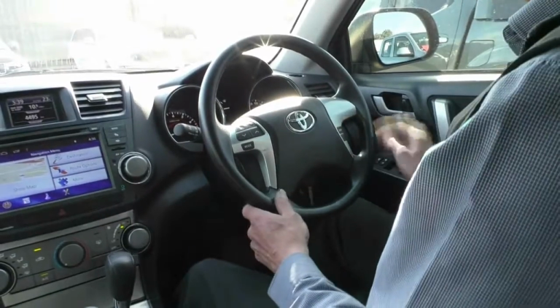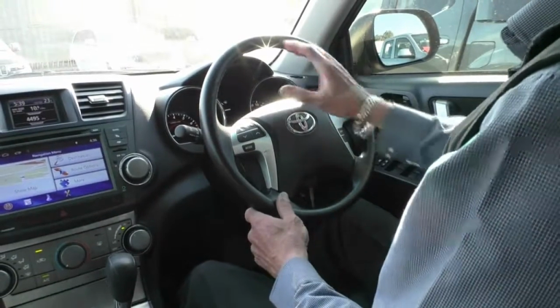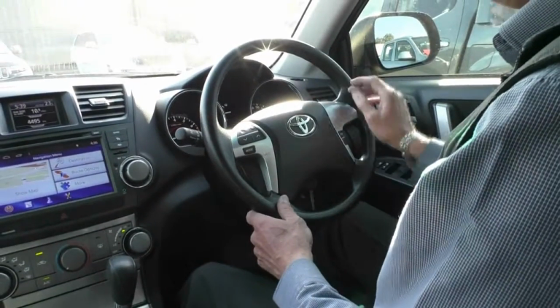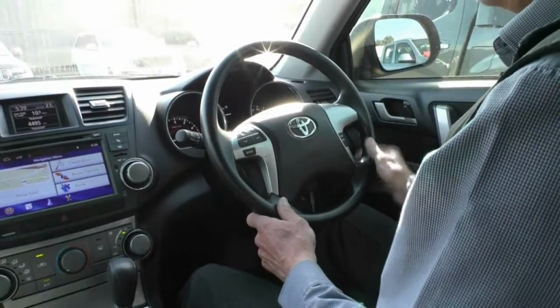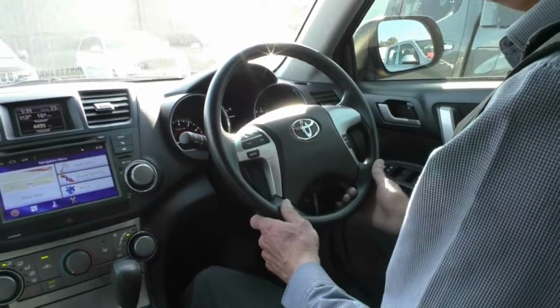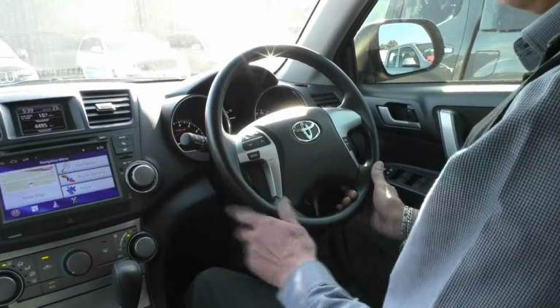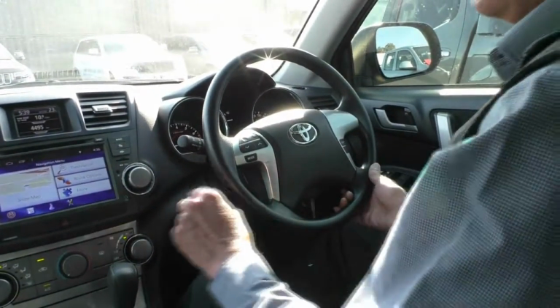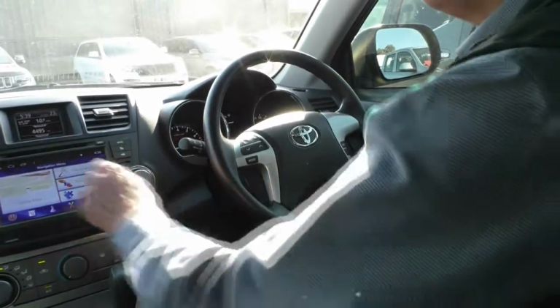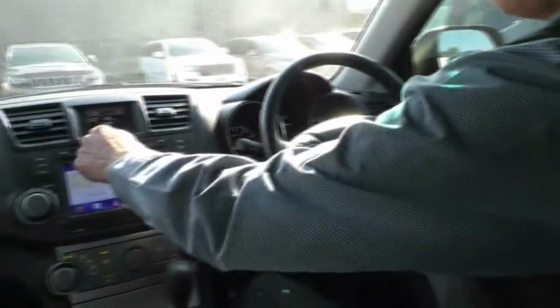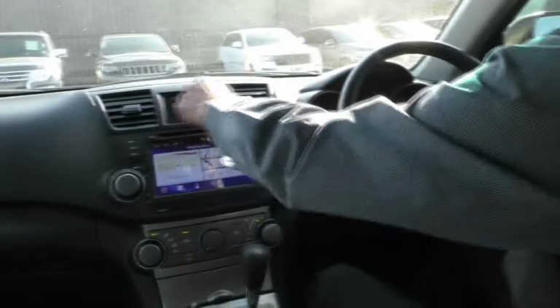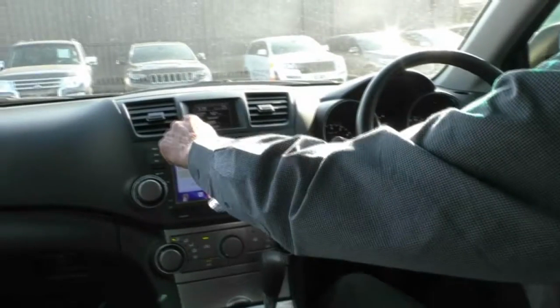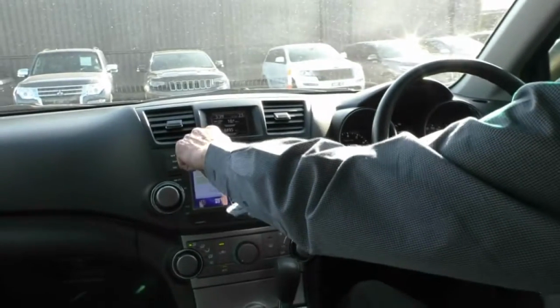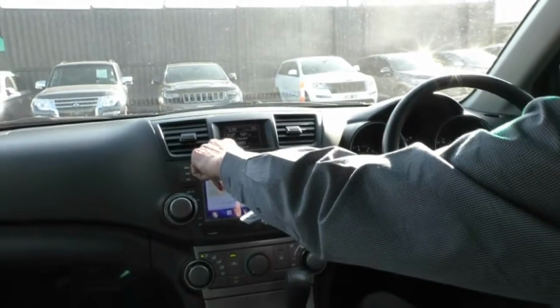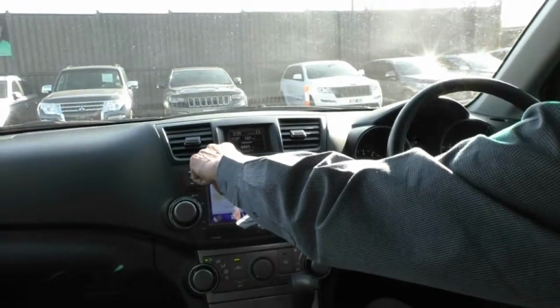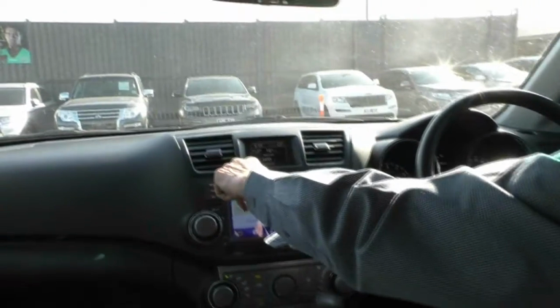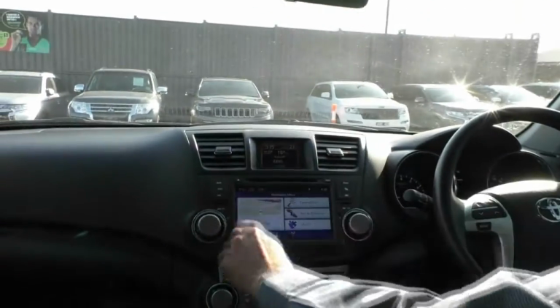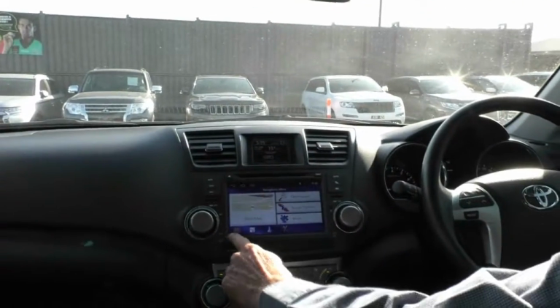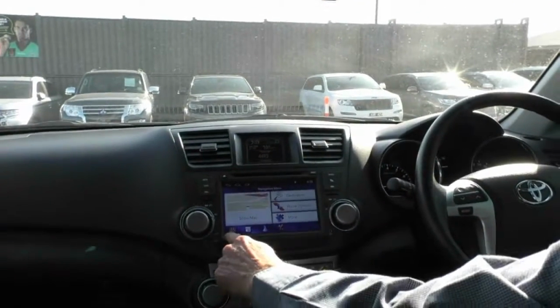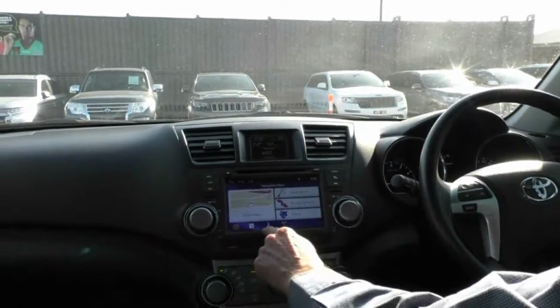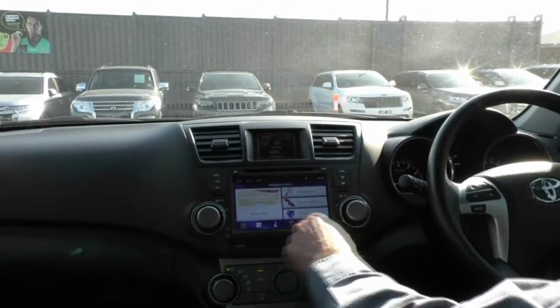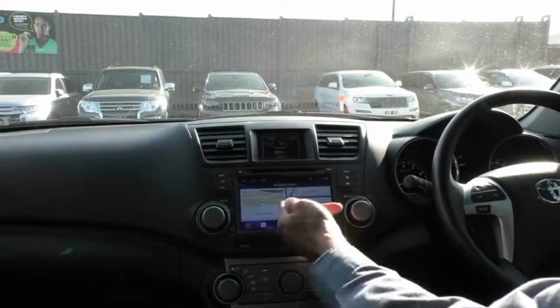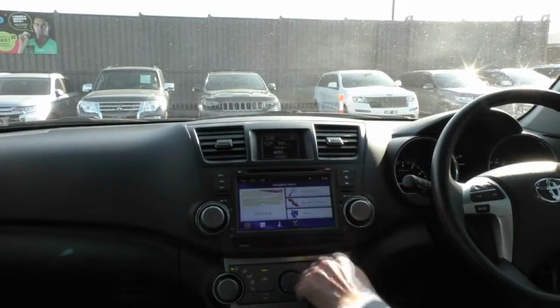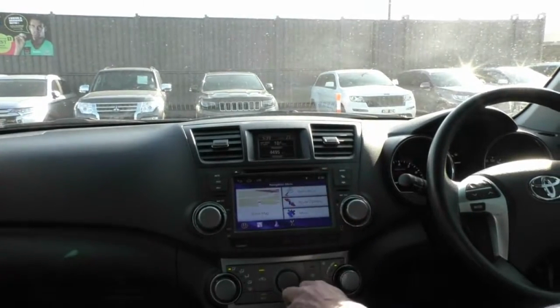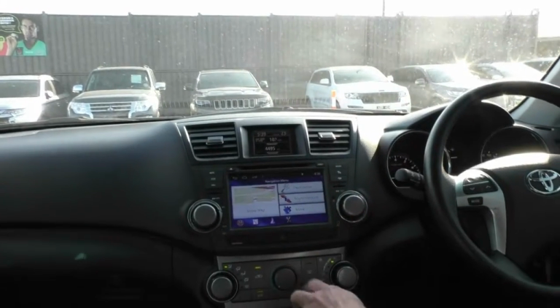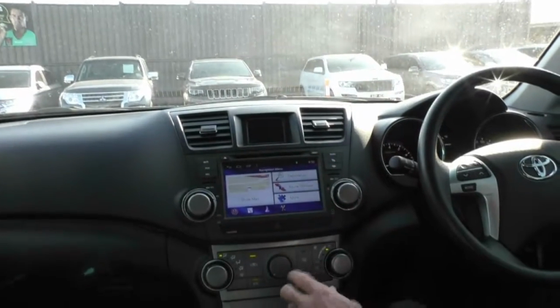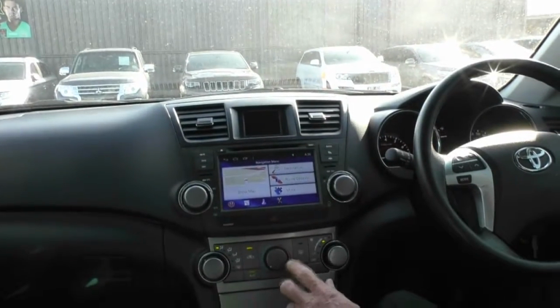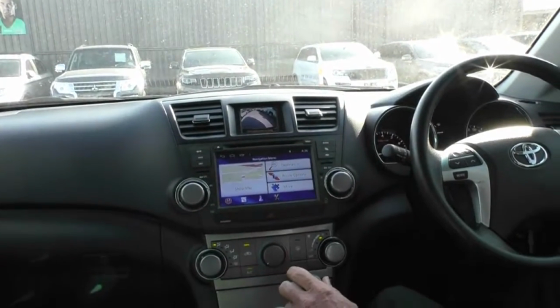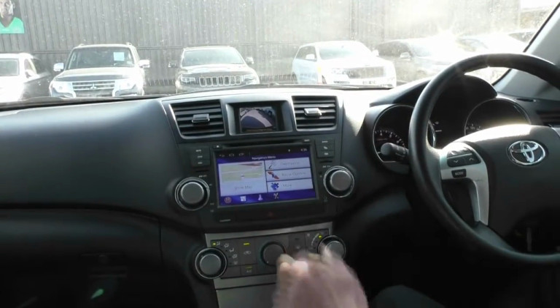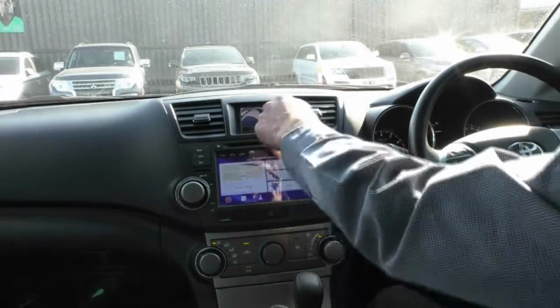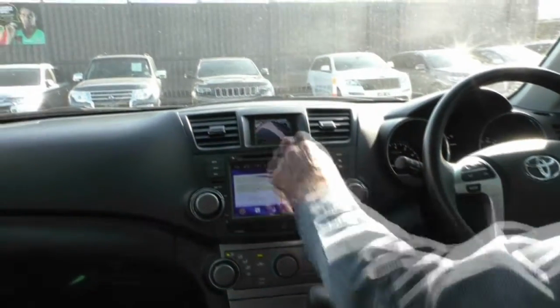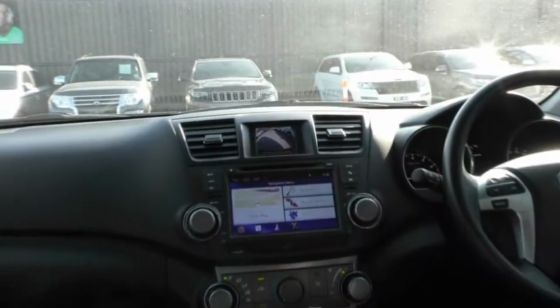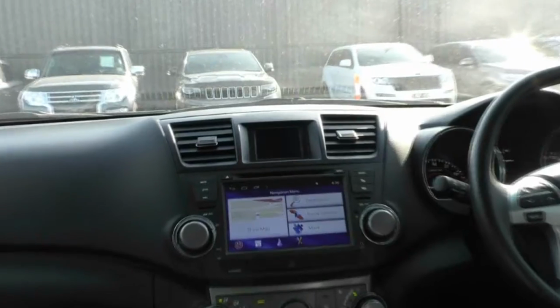The car has only done 75,000 kilometres — good kilometres. We have a multifunction screen with the upgraded unit including navigation. It also has the reverse camera which appears in the top screen.